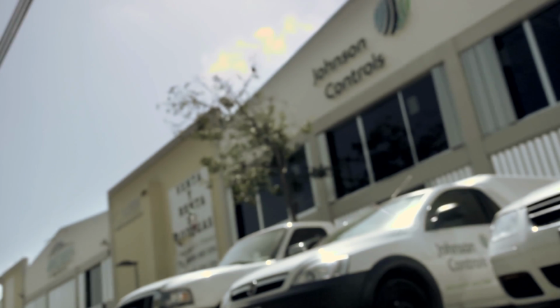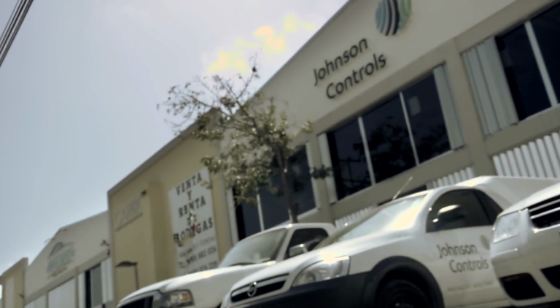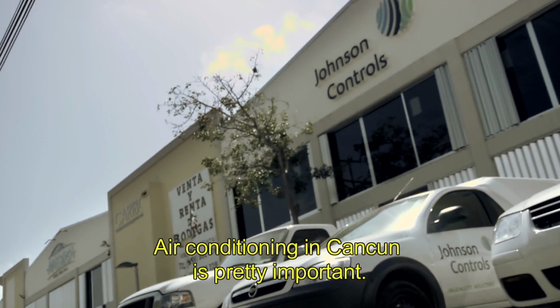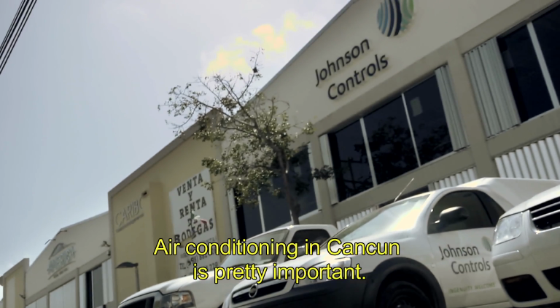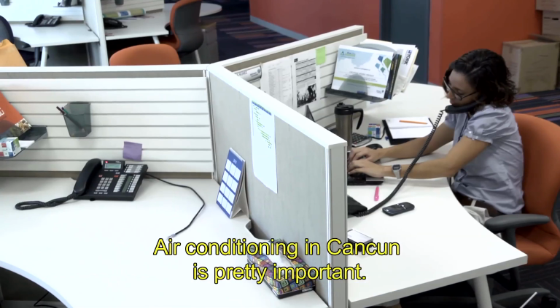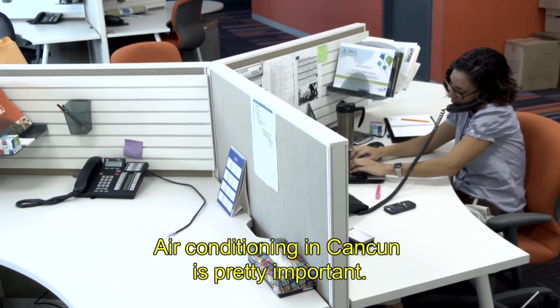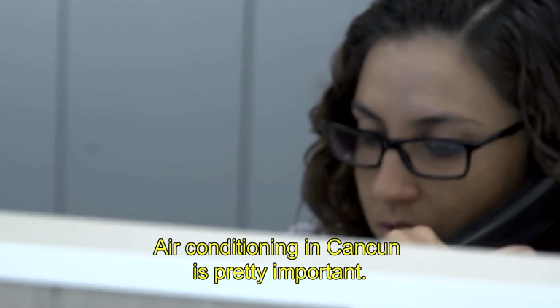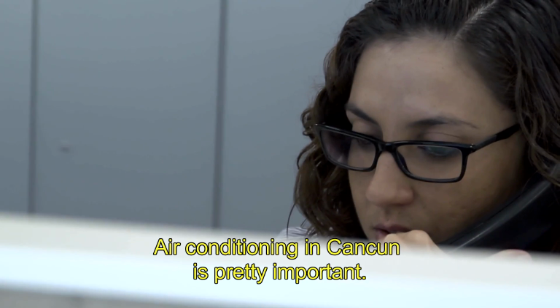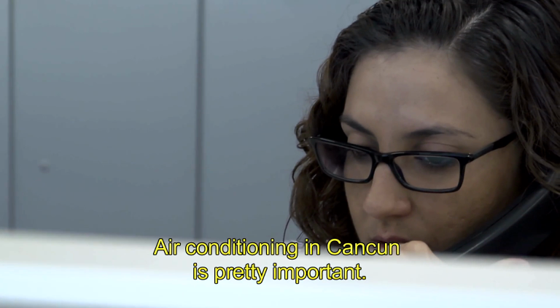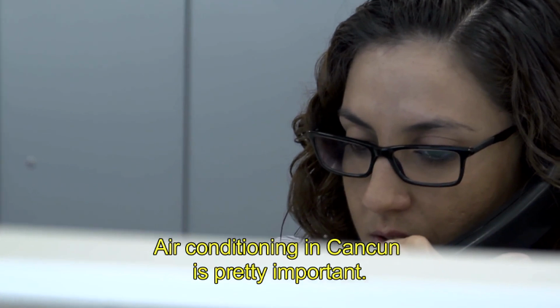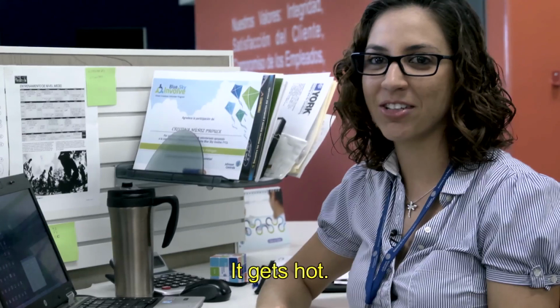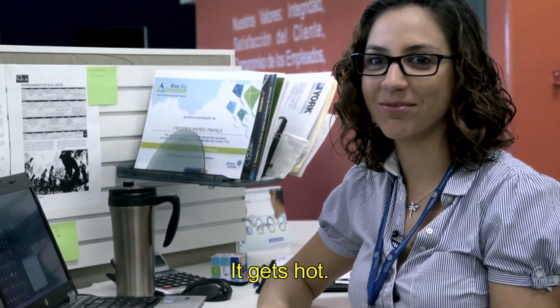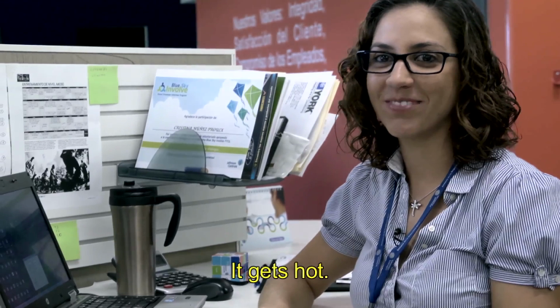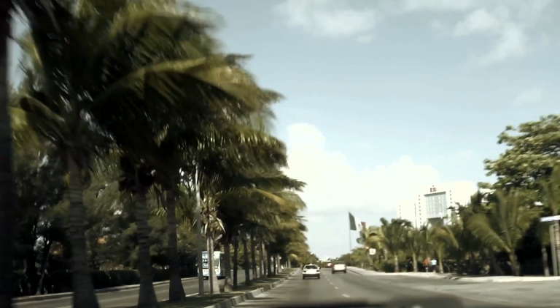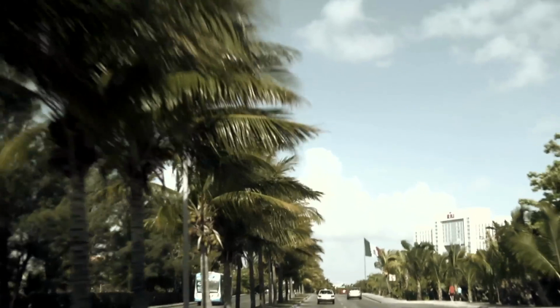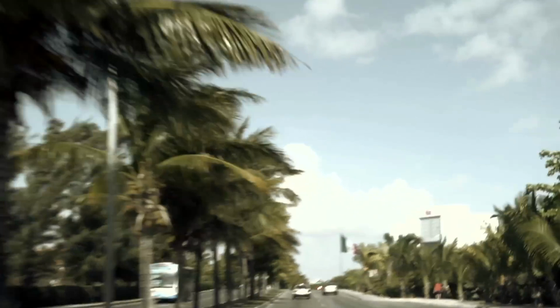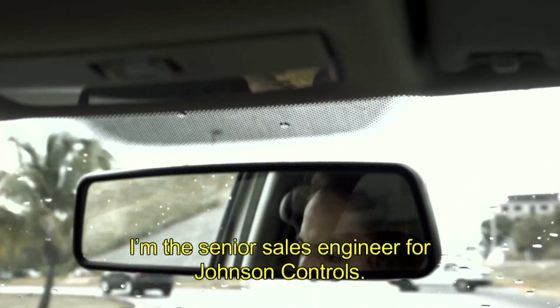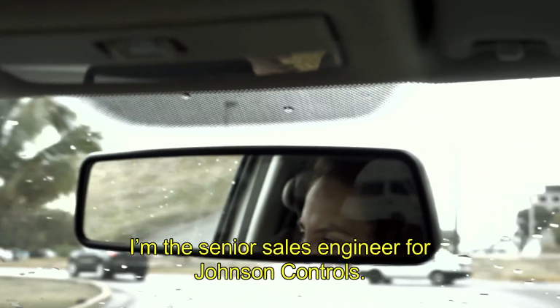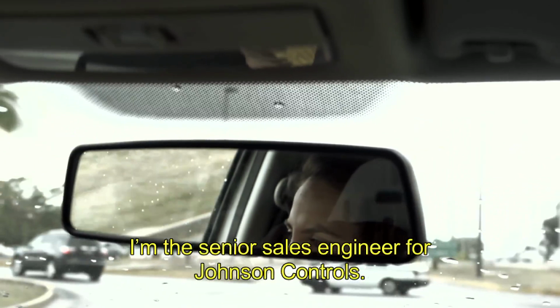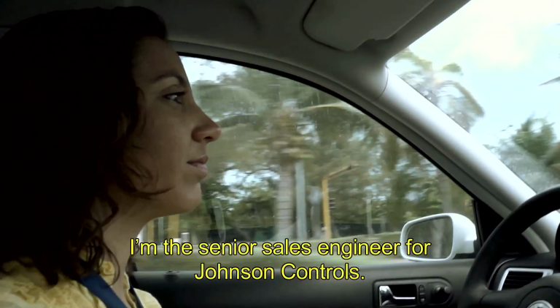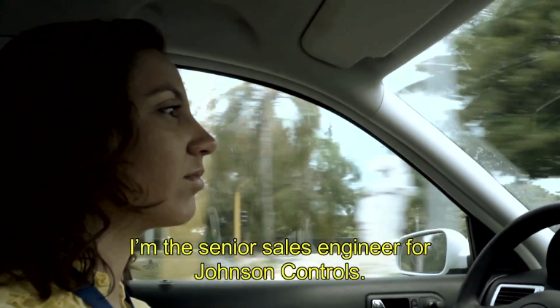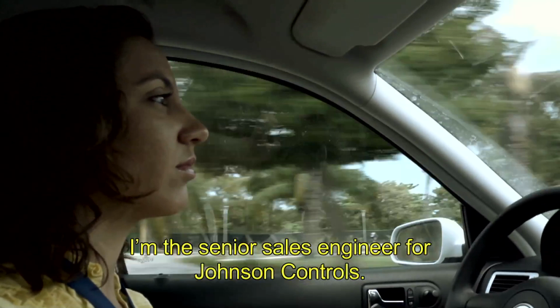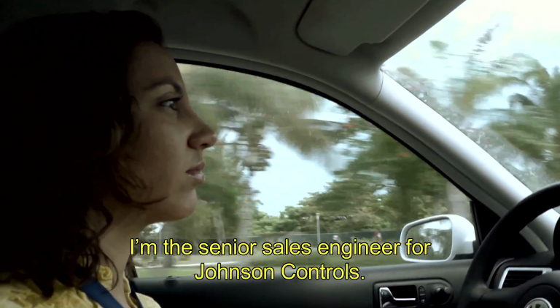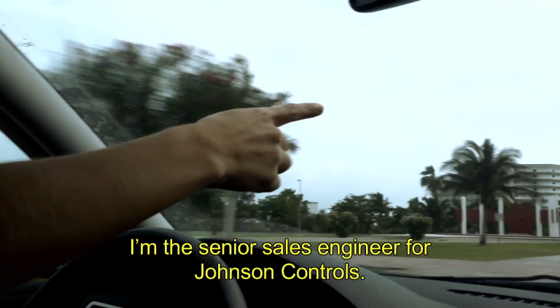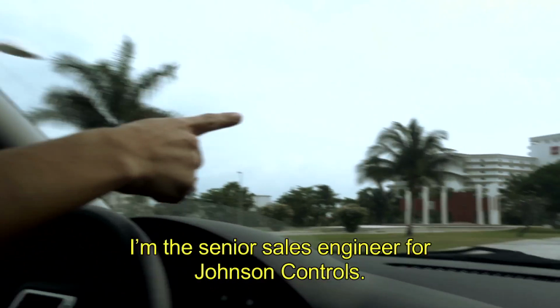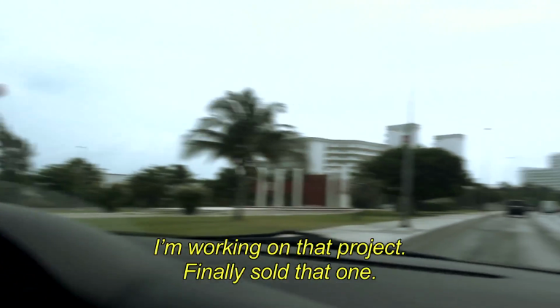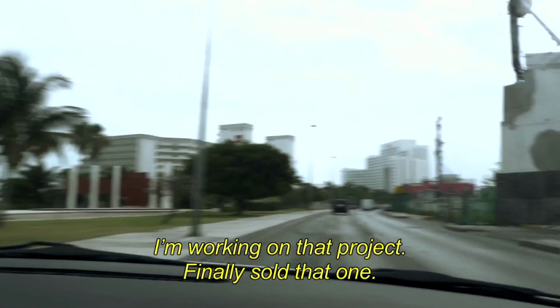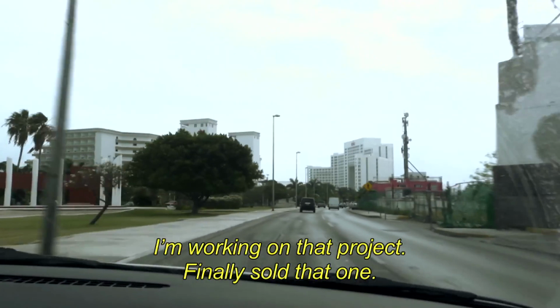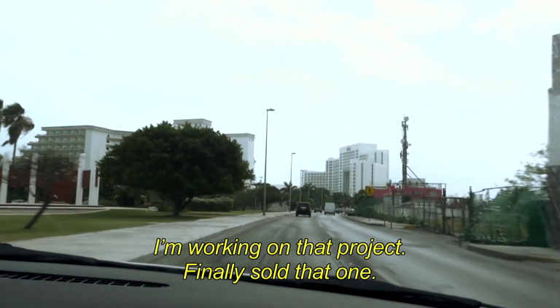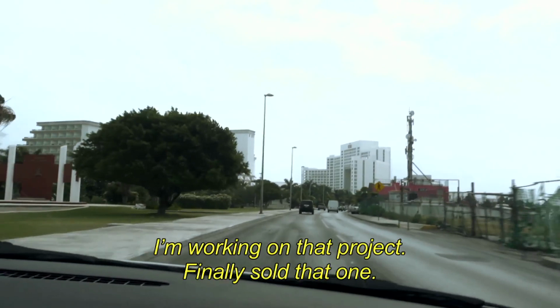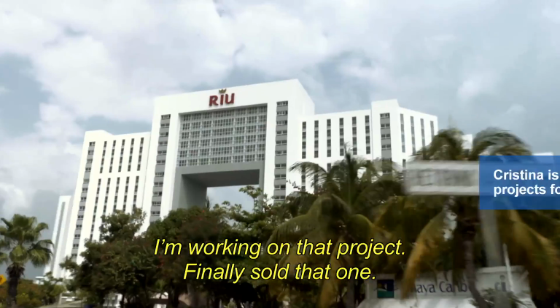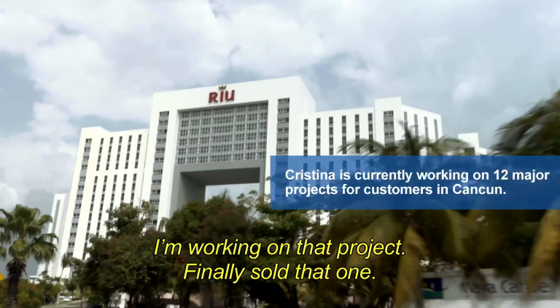Air conditioning in Cancun is pretty important — it's a good time. I'm the senior sales engineer for Johnson Controls. I'm working on that project; finally sold that.